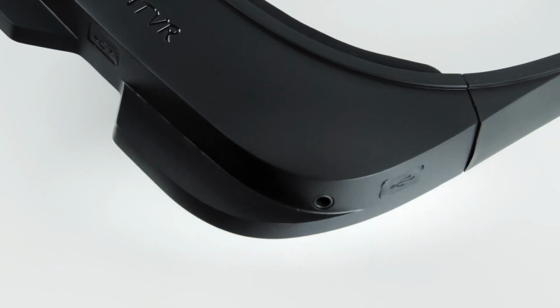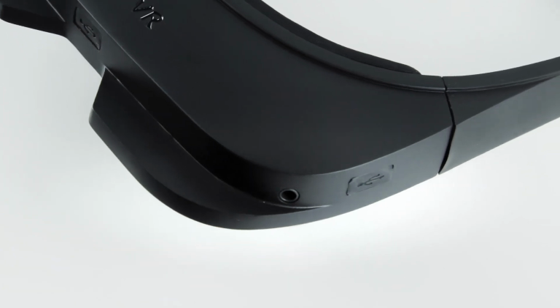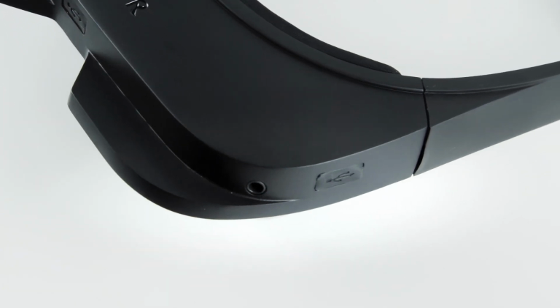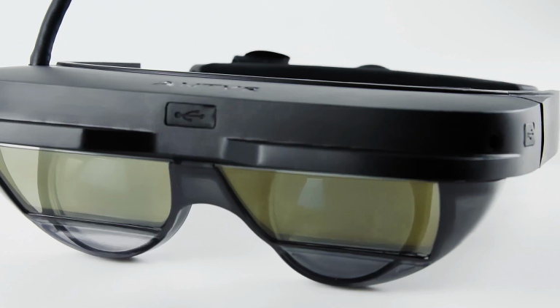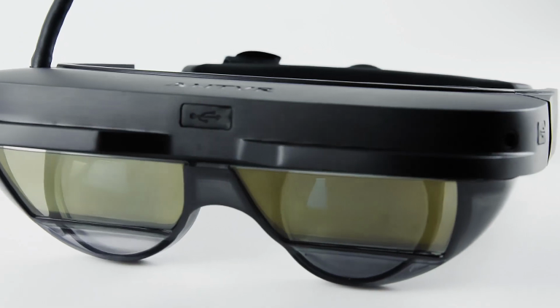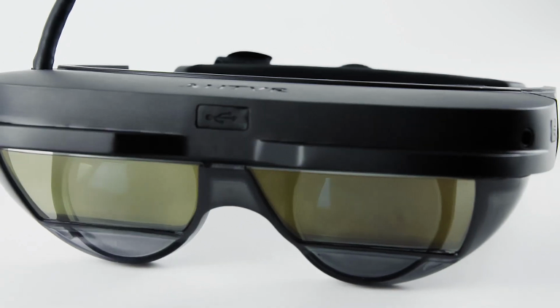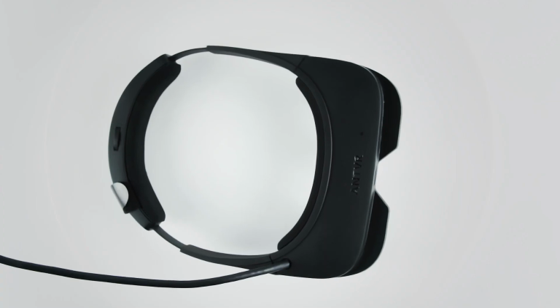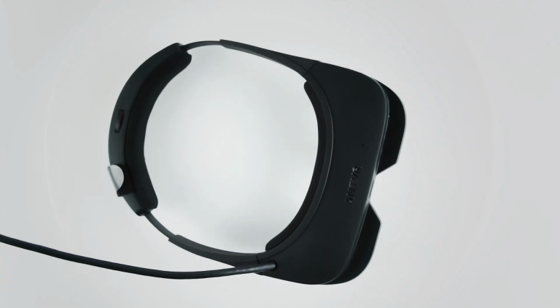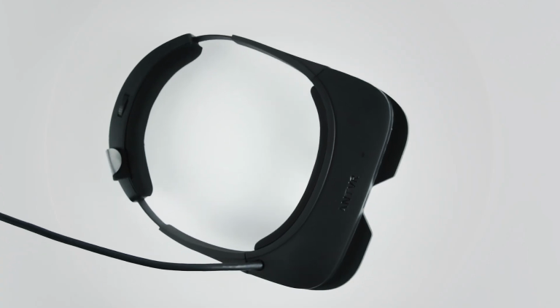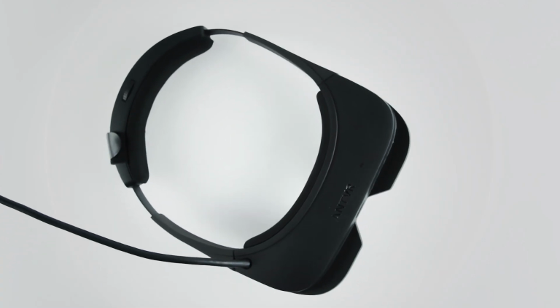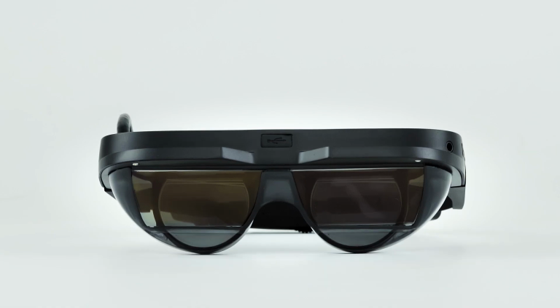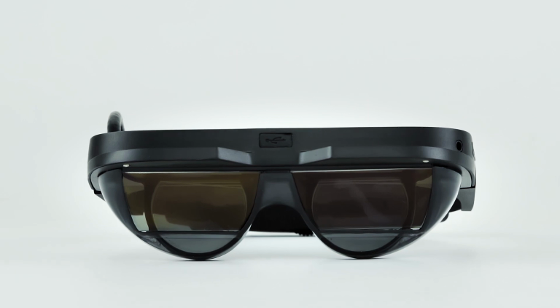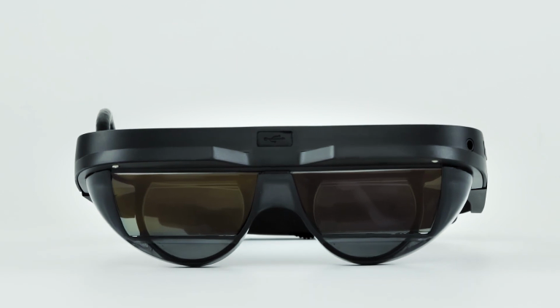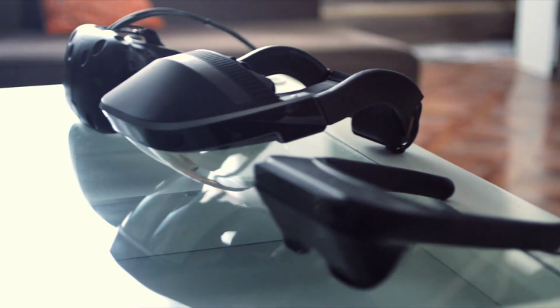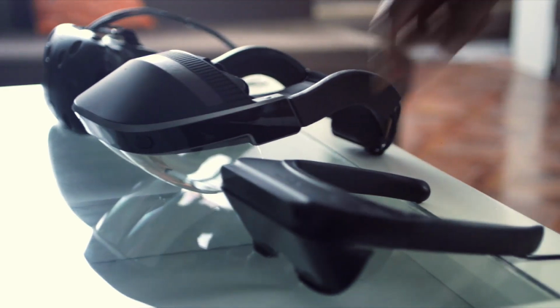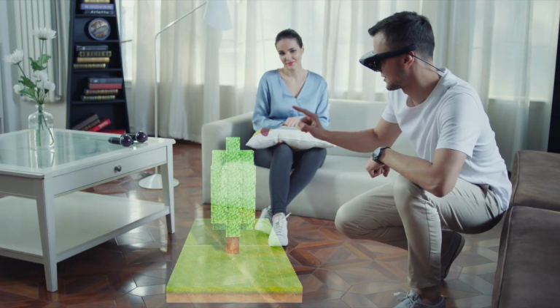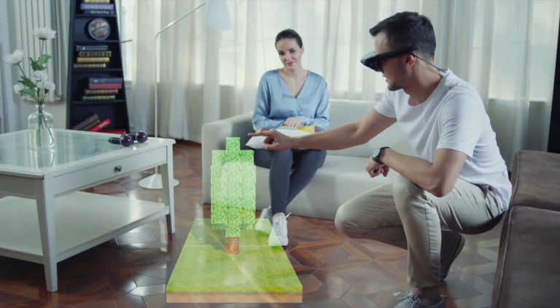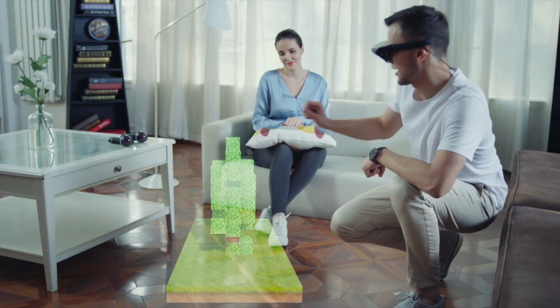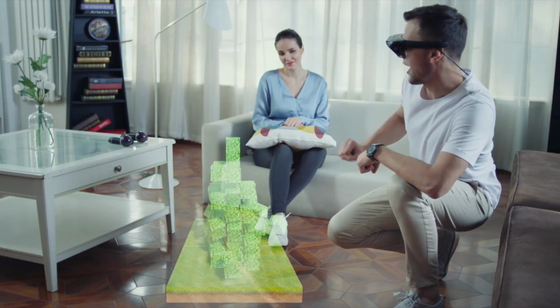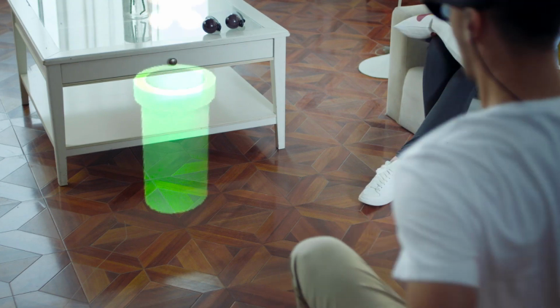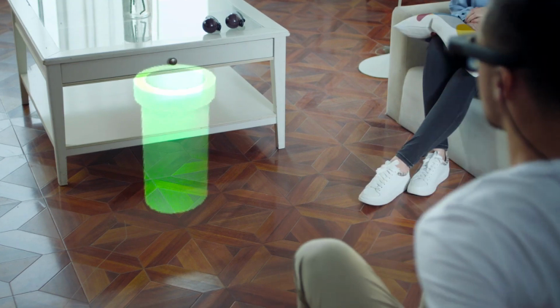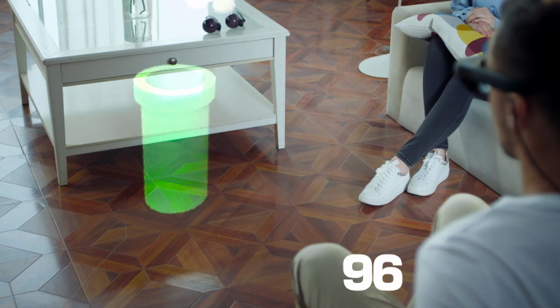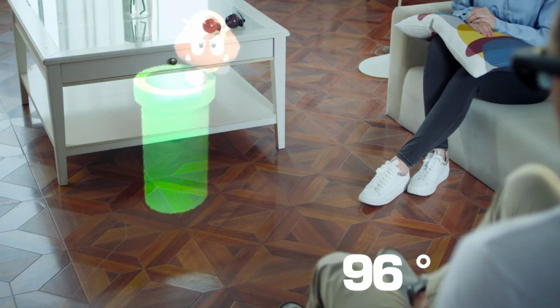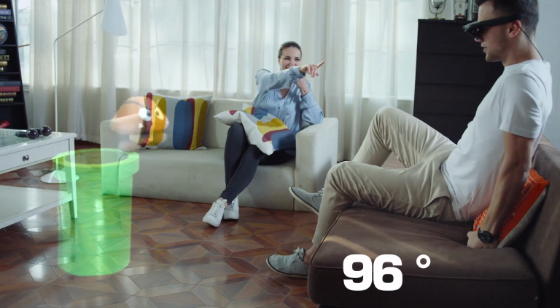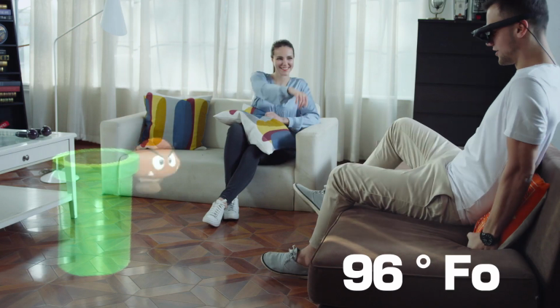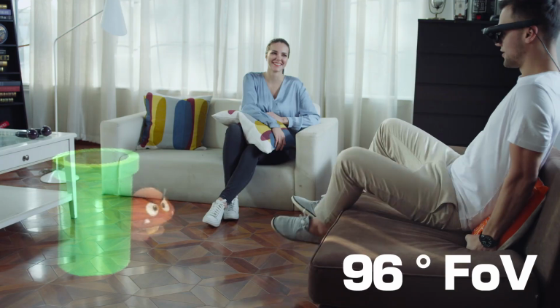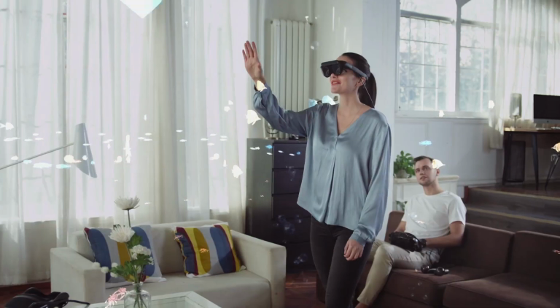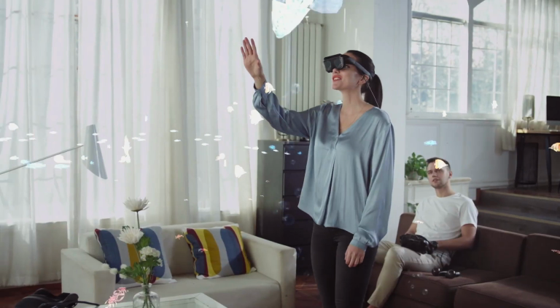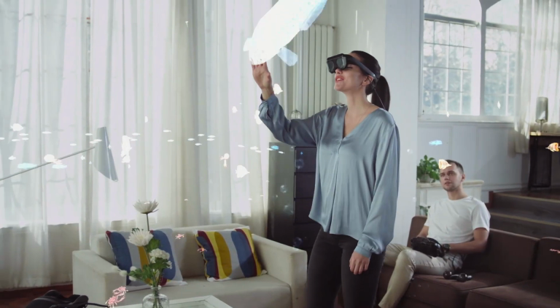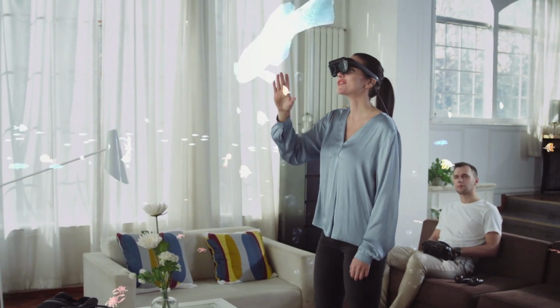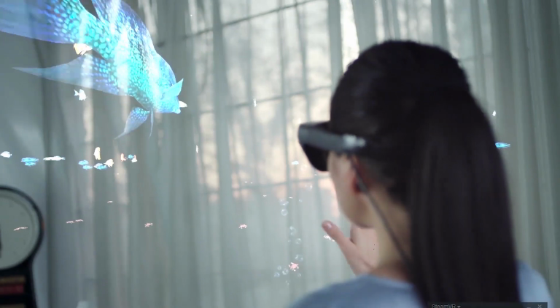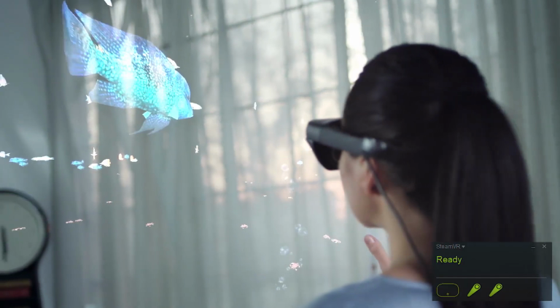It's our honor to introduce MIX. MIX is an AR device. It's small, like sunglasses. It has a 96-degree immersive field of view, and it's compatible with Steam VR.